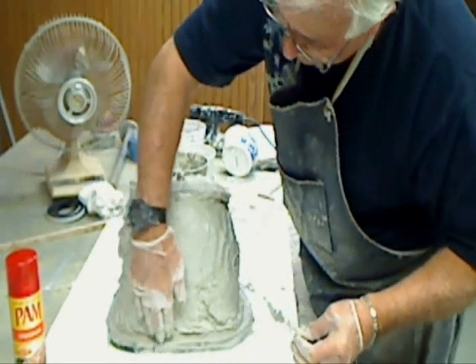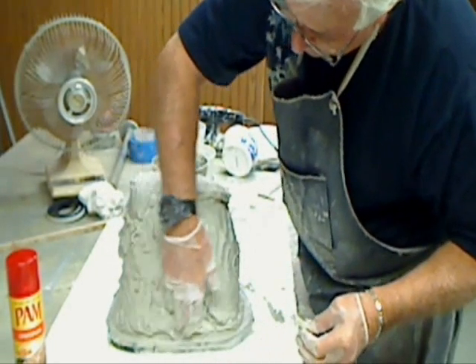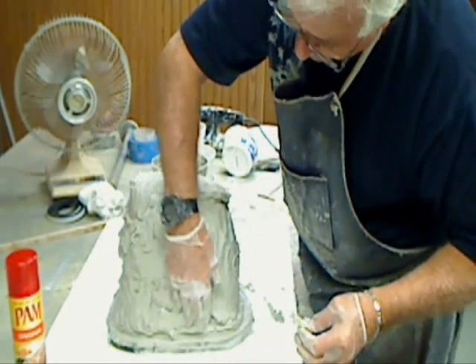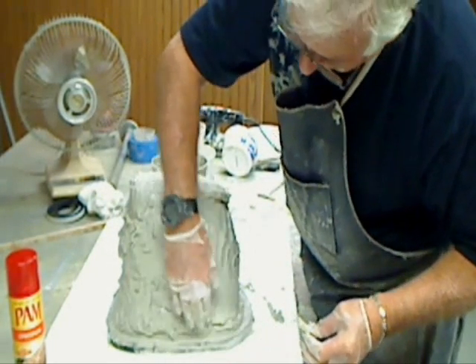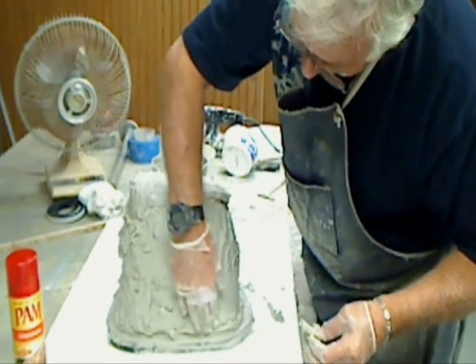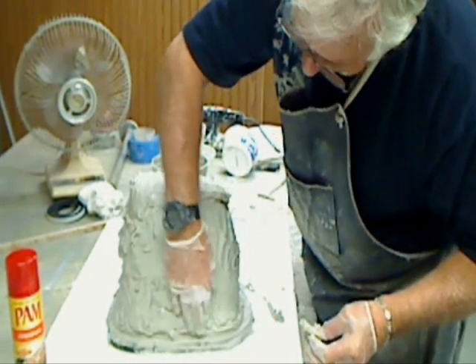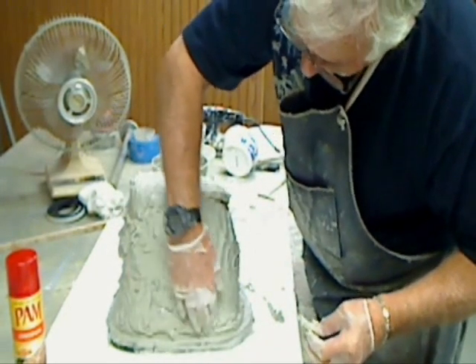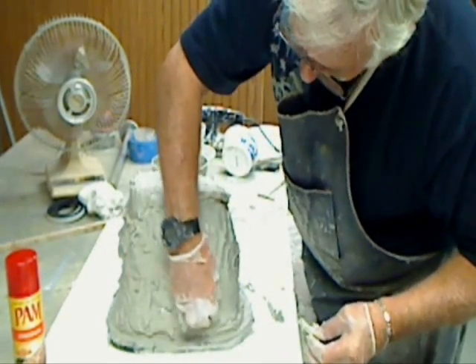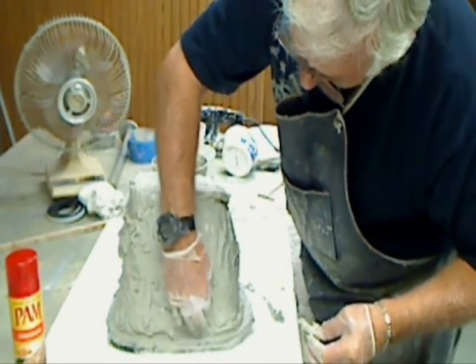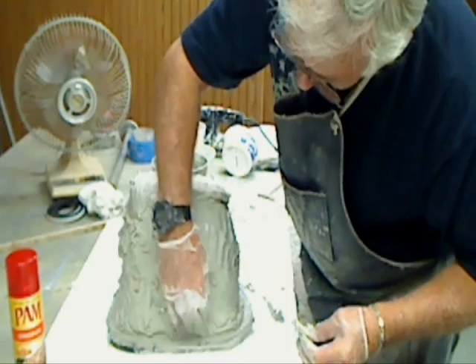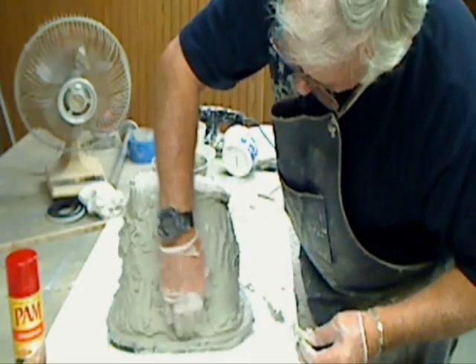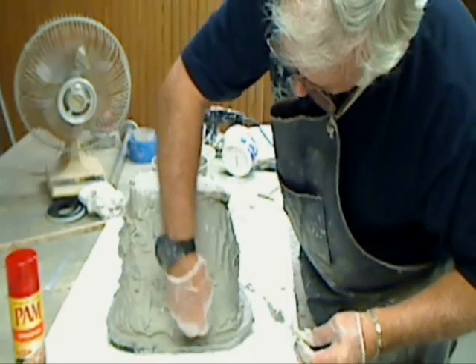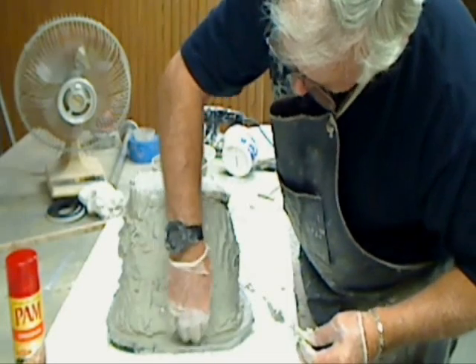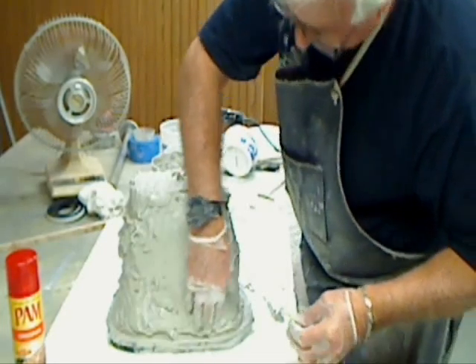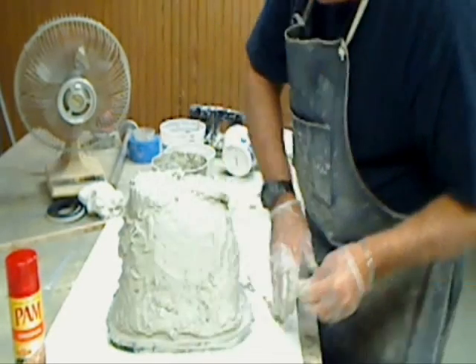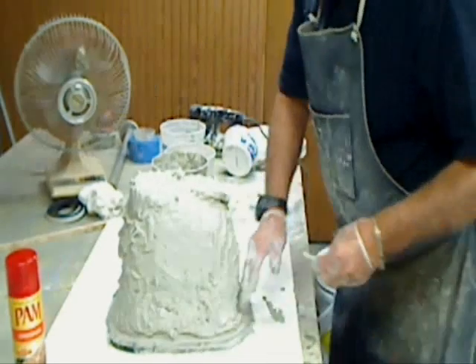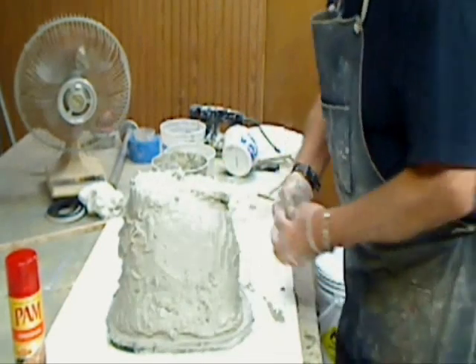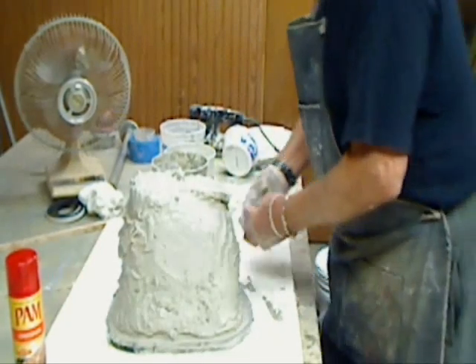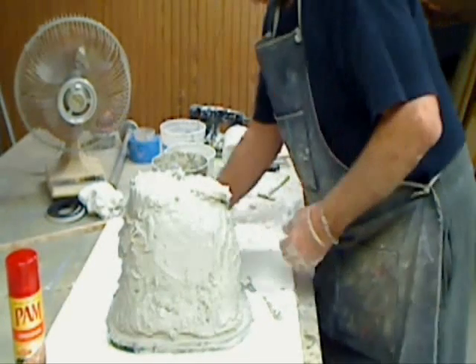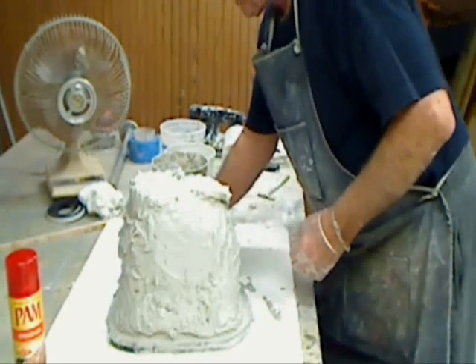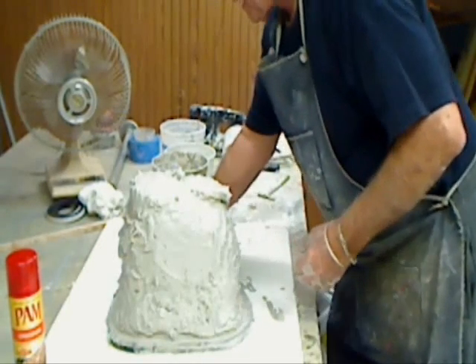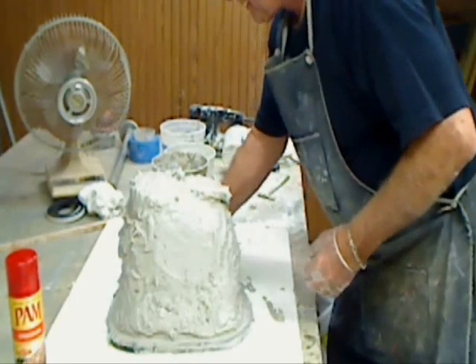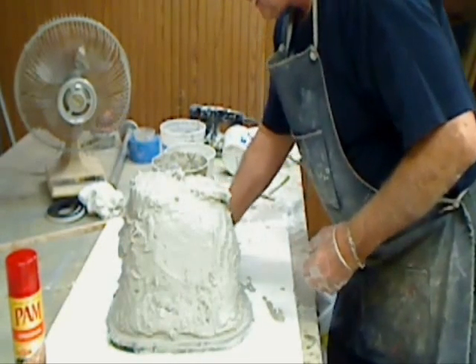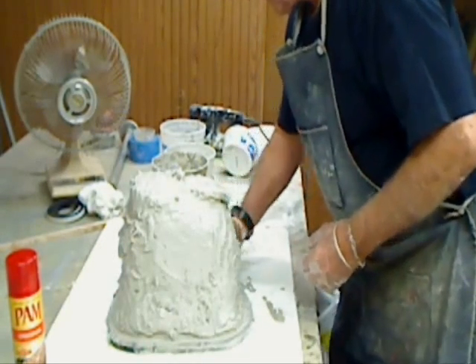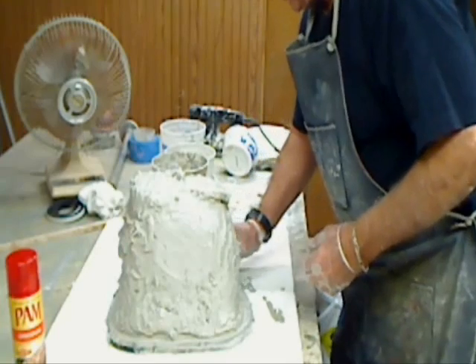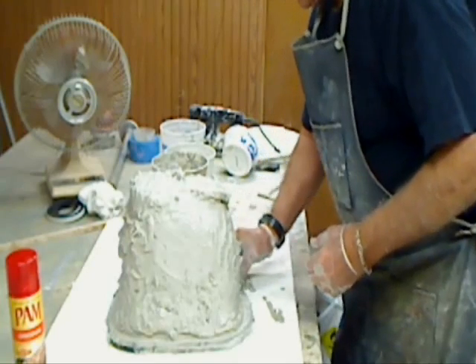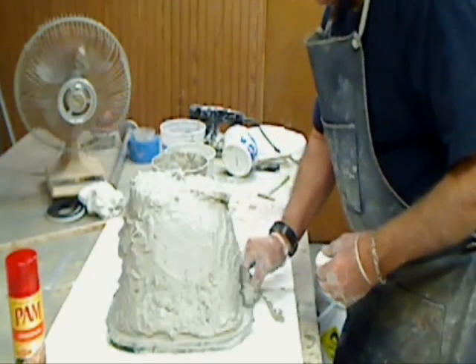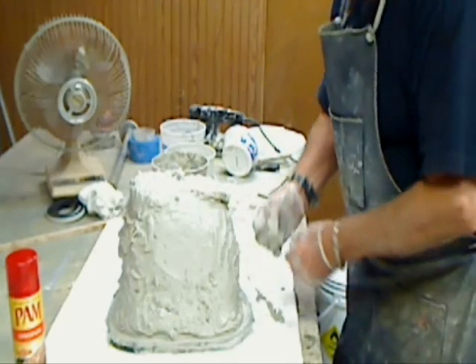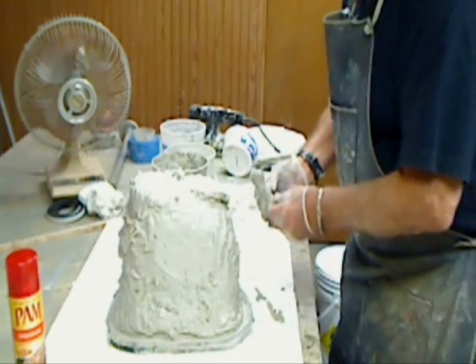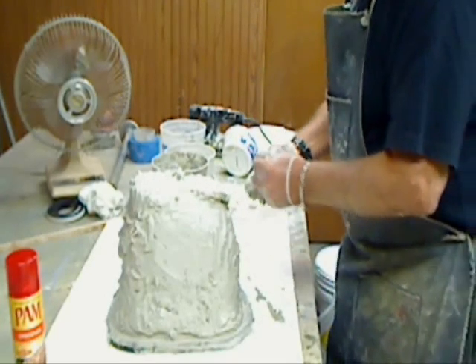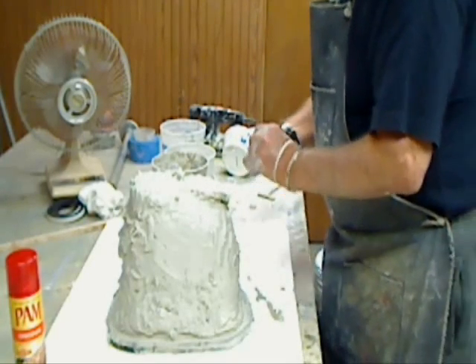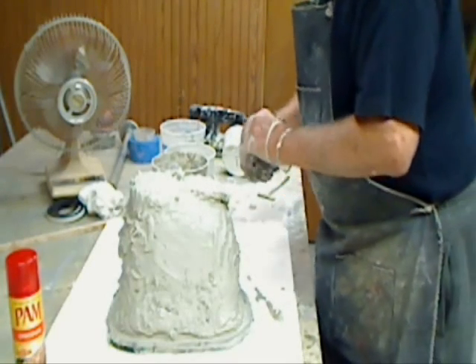When I turn a mold upside down and want to pour it, you want to make sure it's perfectly level or you're going to have an uneven end on your mold, on your plug.